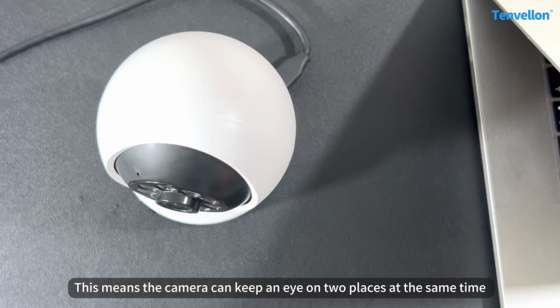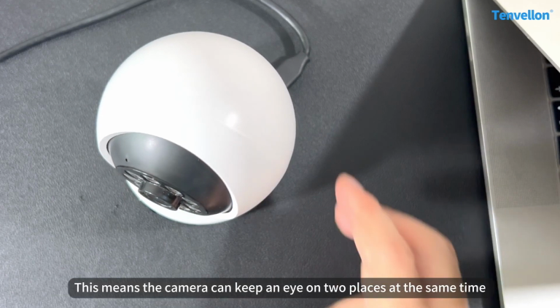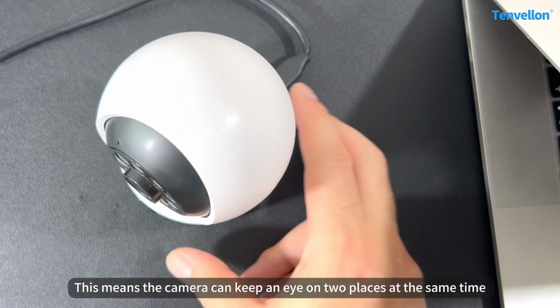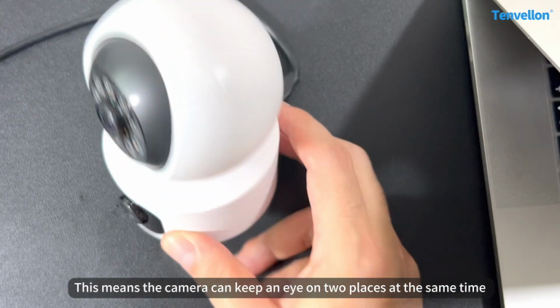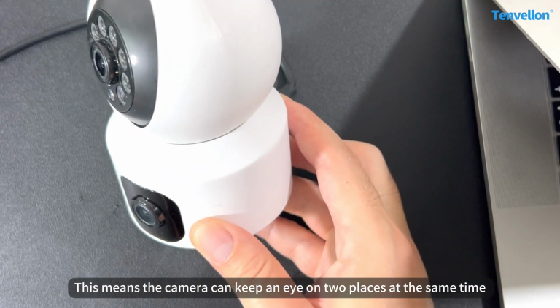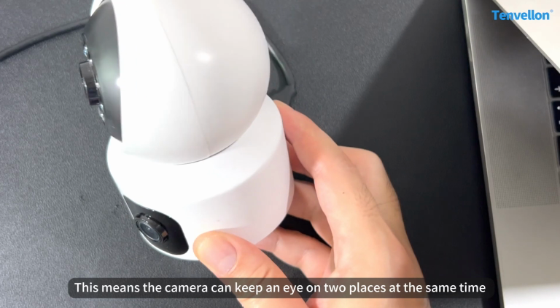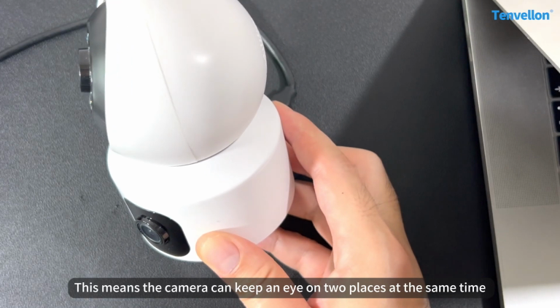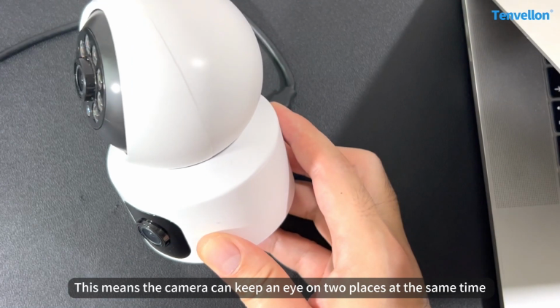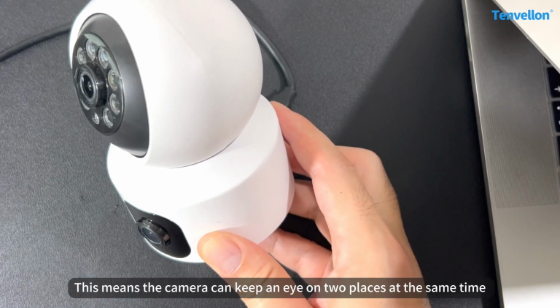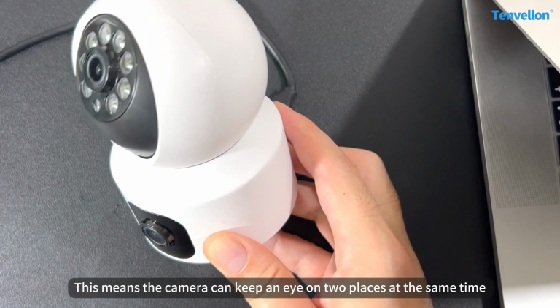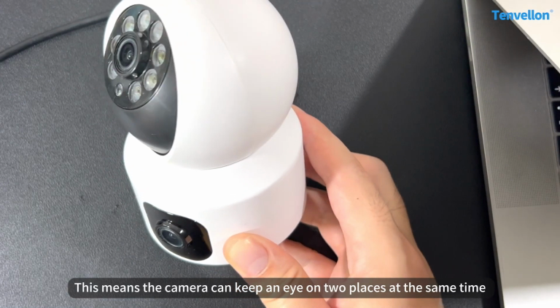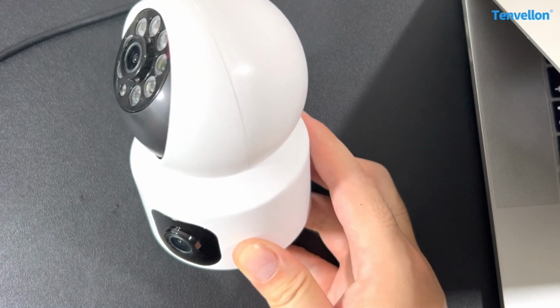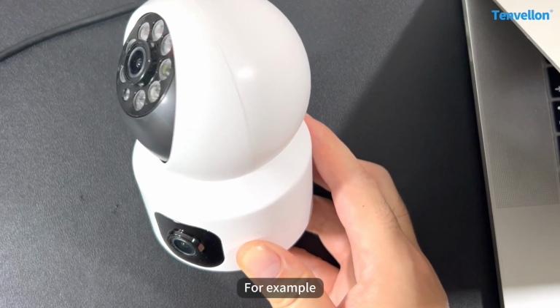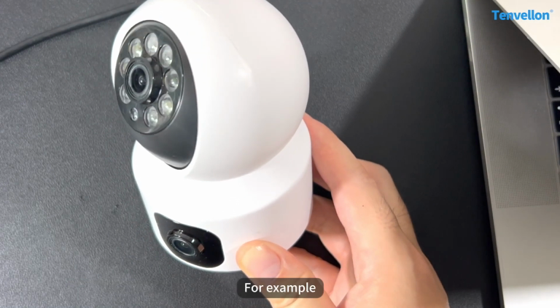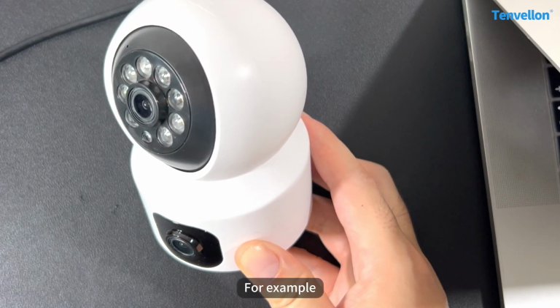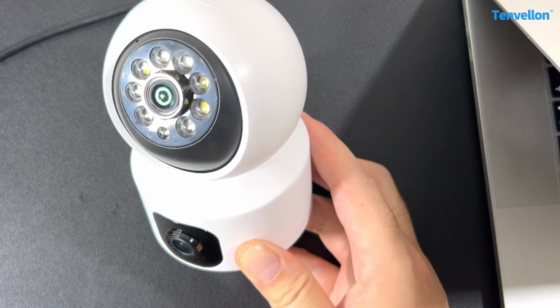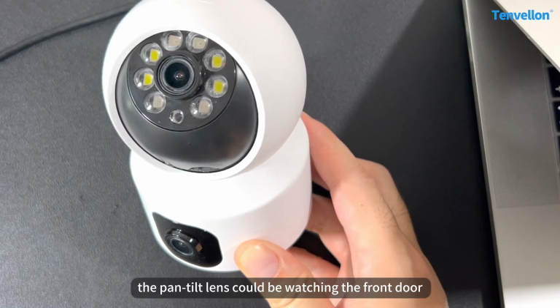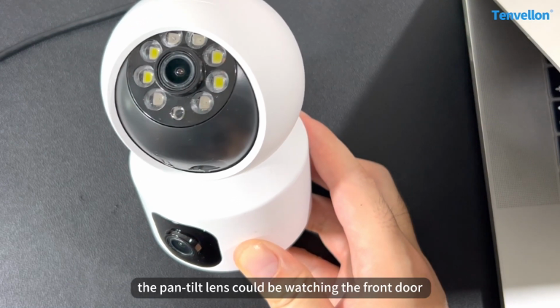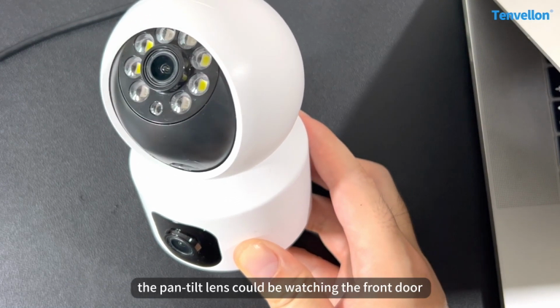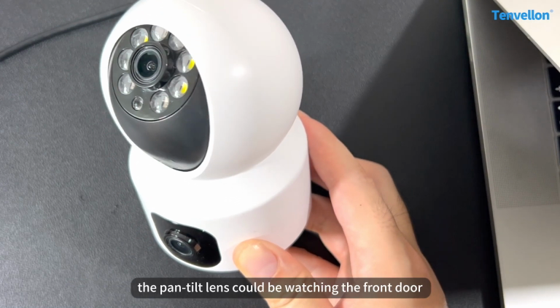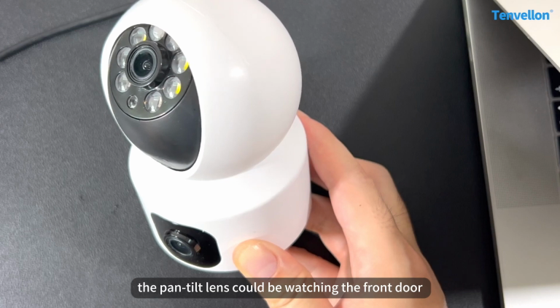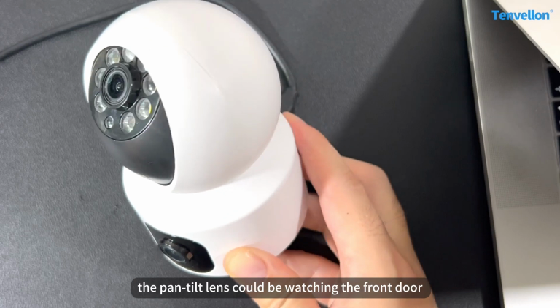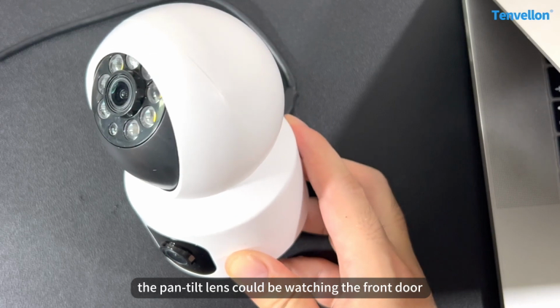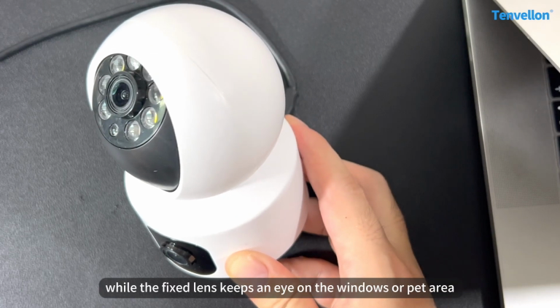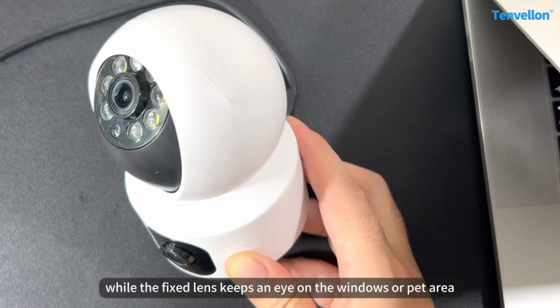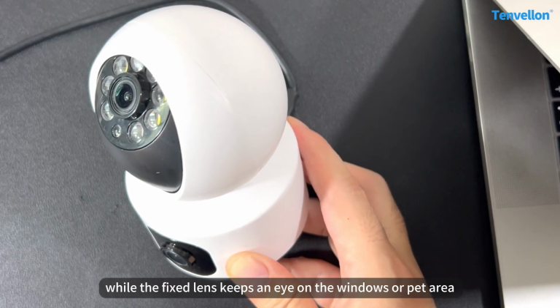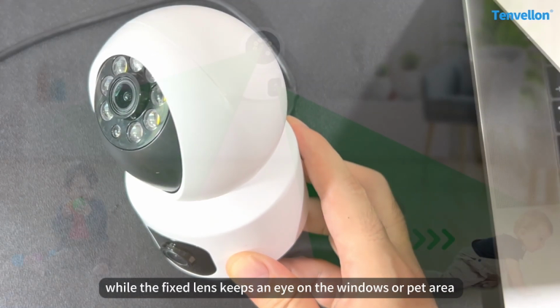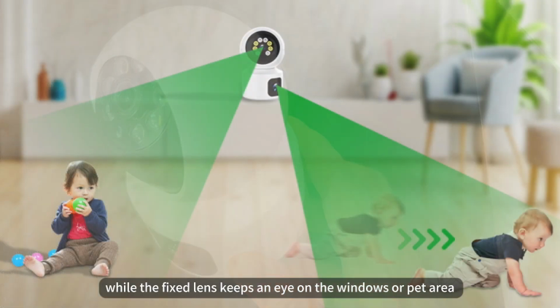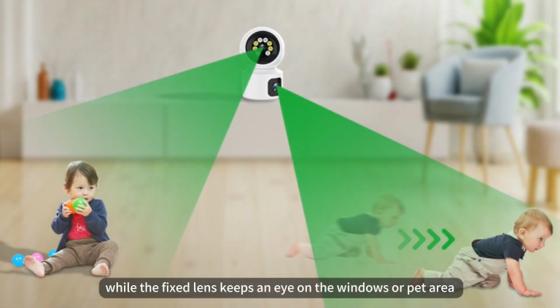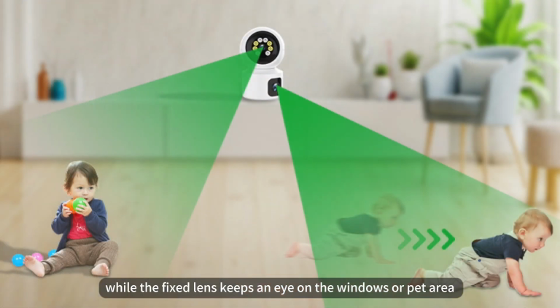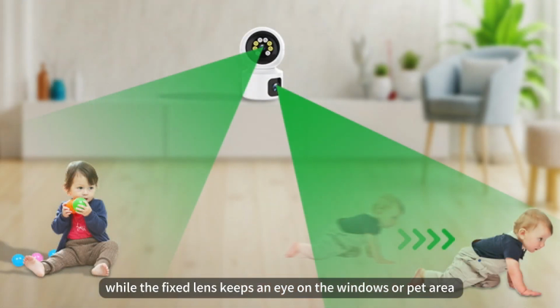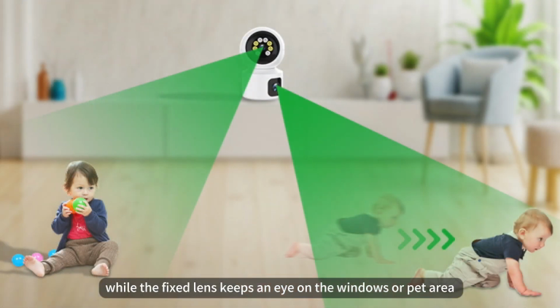This means the camera can keep an eye on two places at the same time. For example, the pan-tilt lens could be watching the front door while the fixed lens keeps an eye on the windows or pet area.